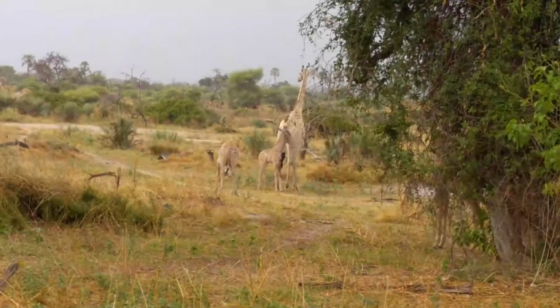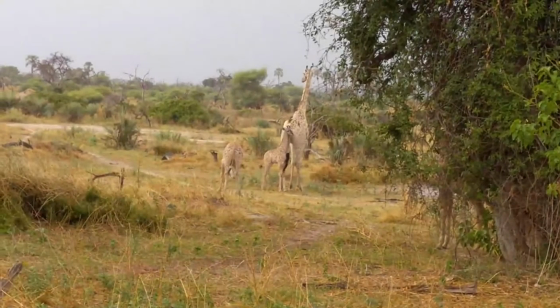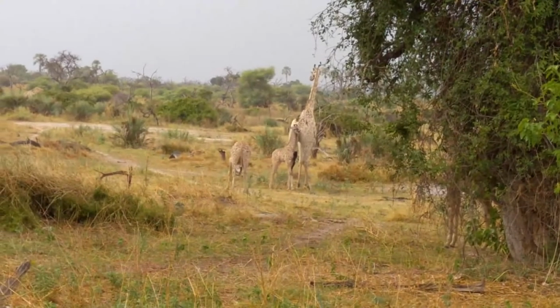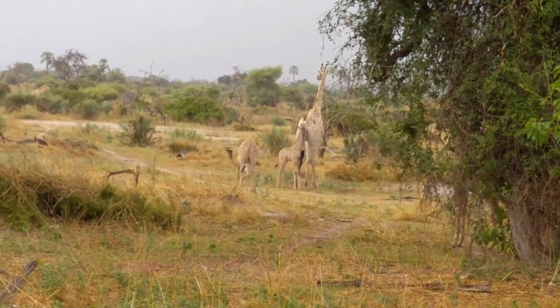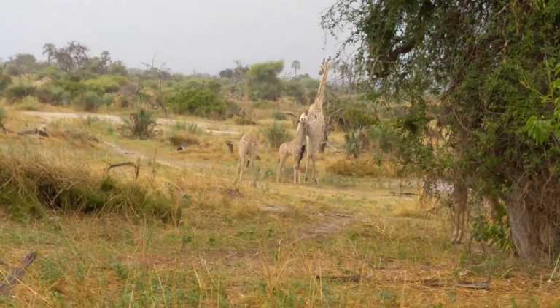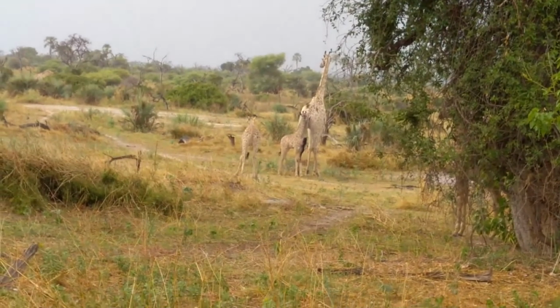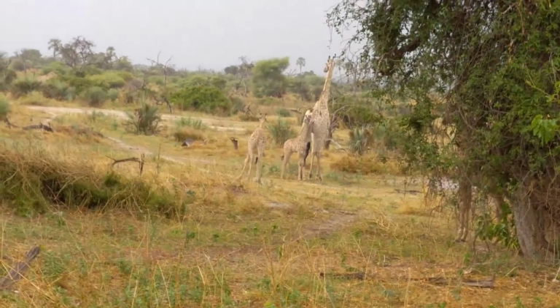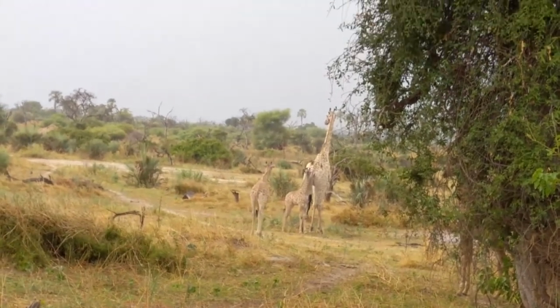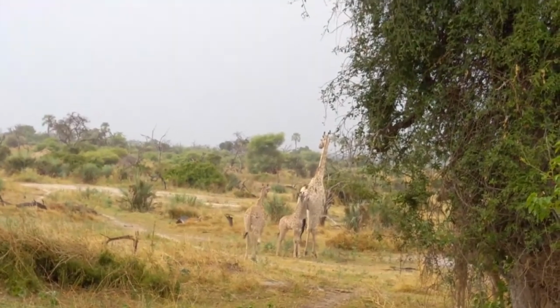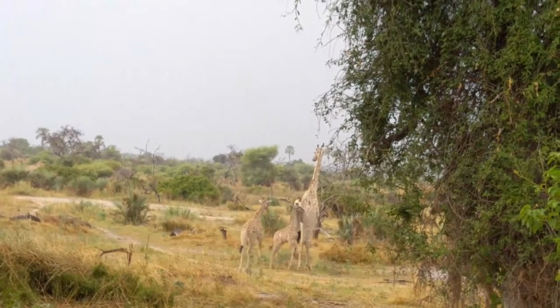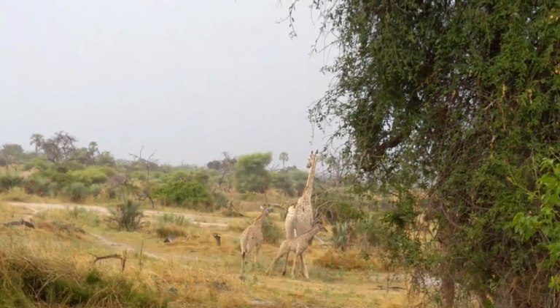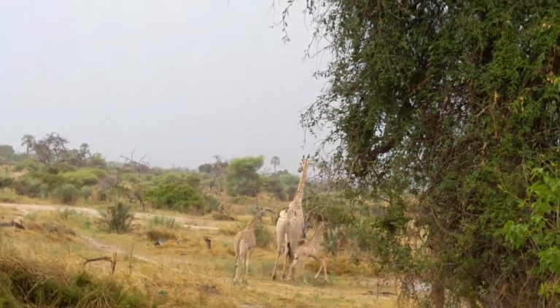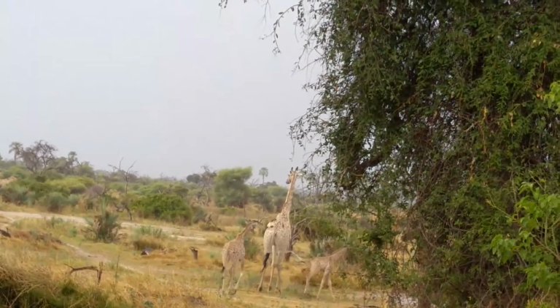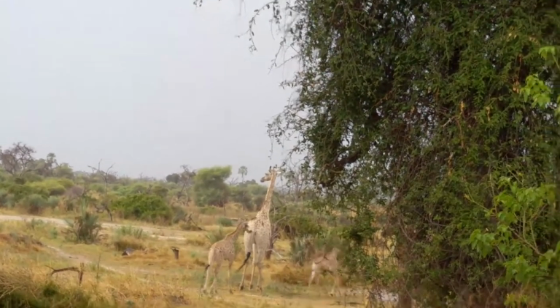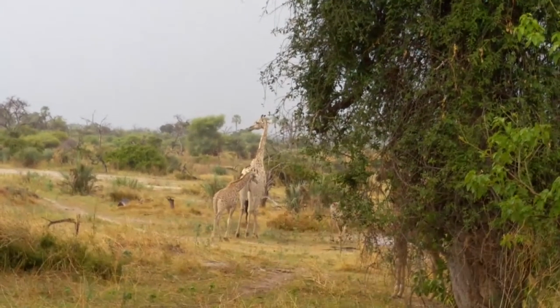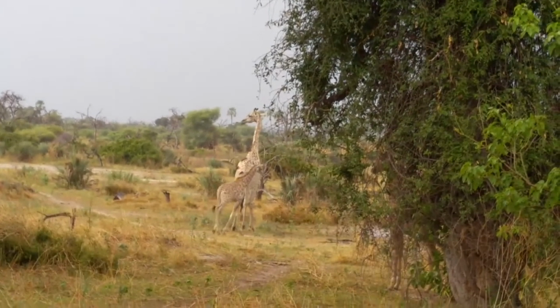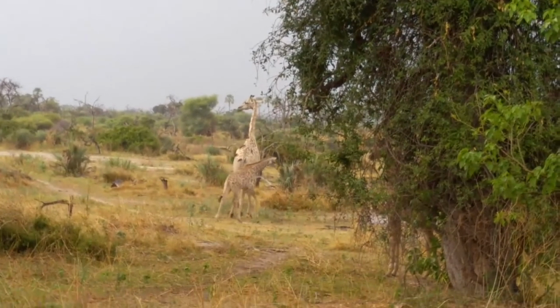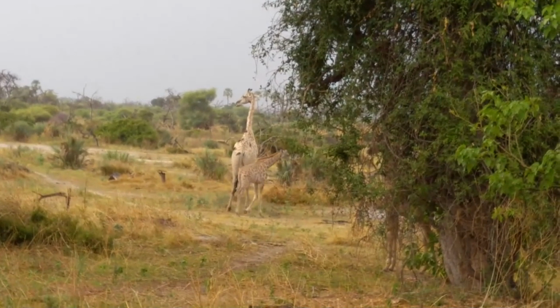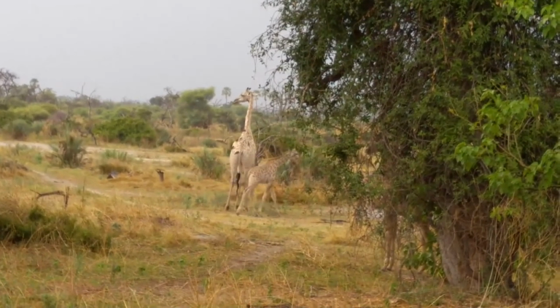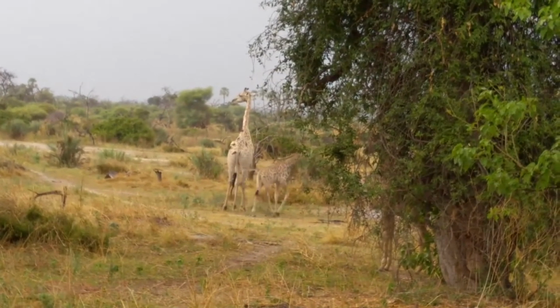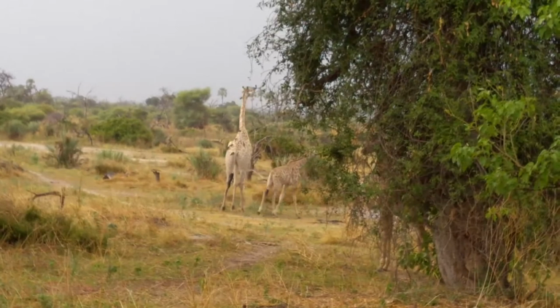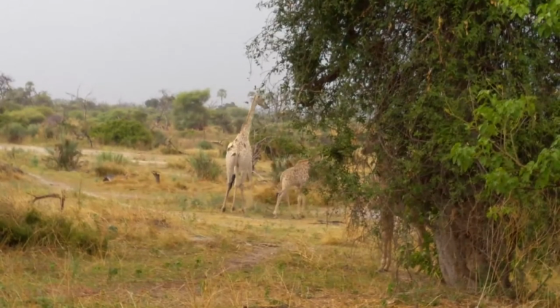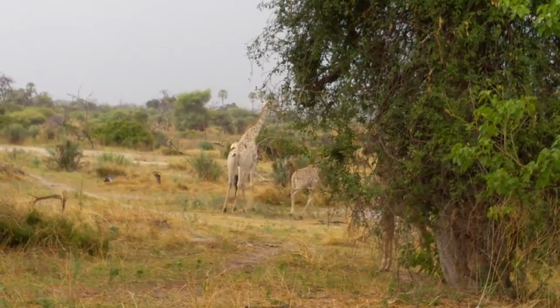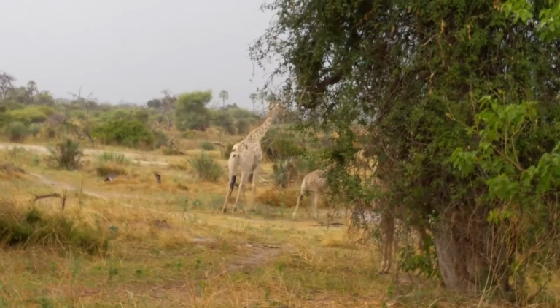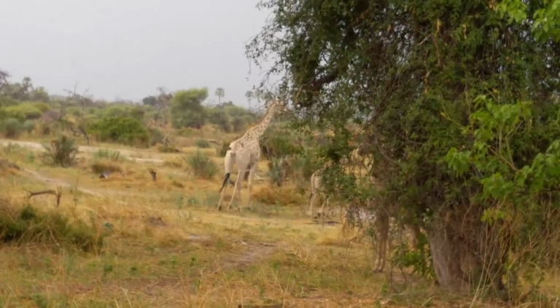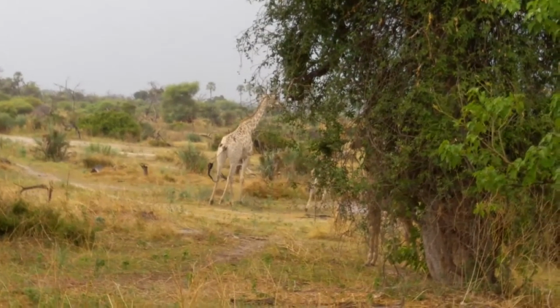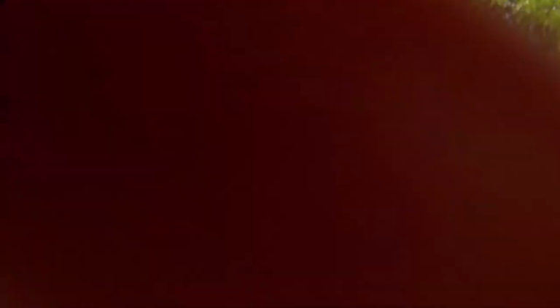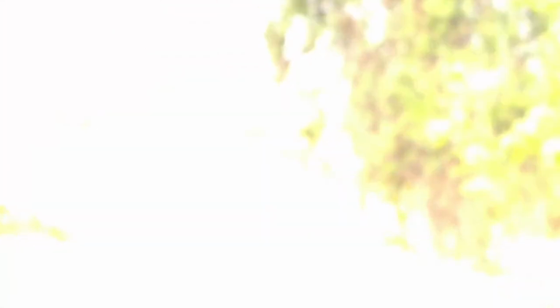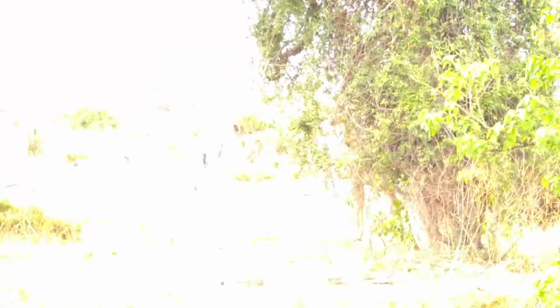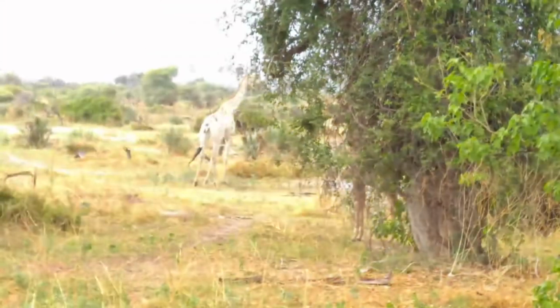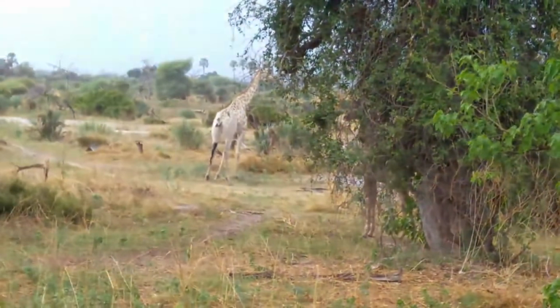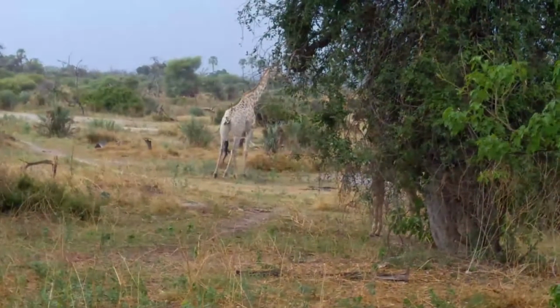Even delivering a baby has to be done standing up. So the little ones just drop — drop 2 meters to the ground. That's why a giraffe is born with horns, so we can move a bit further.